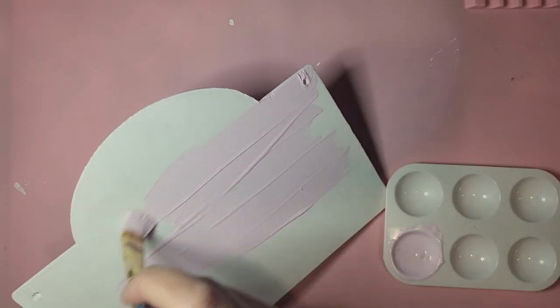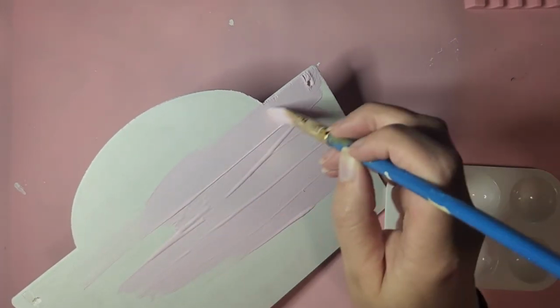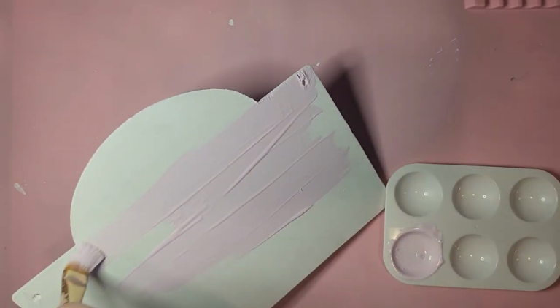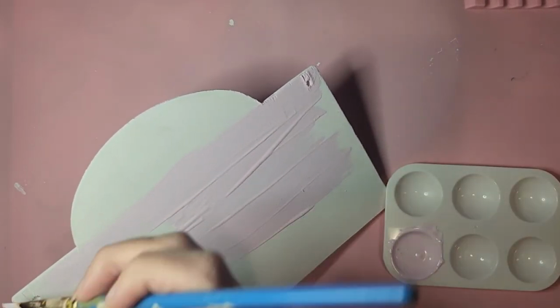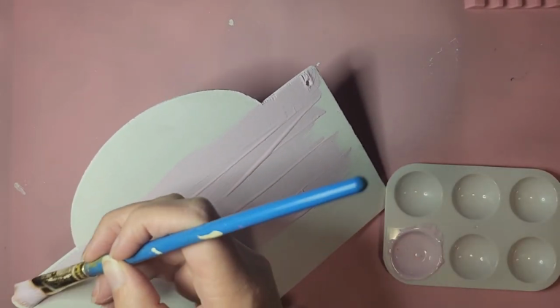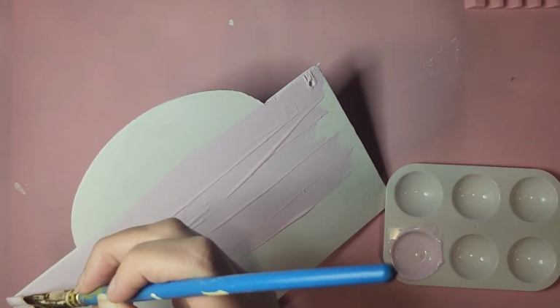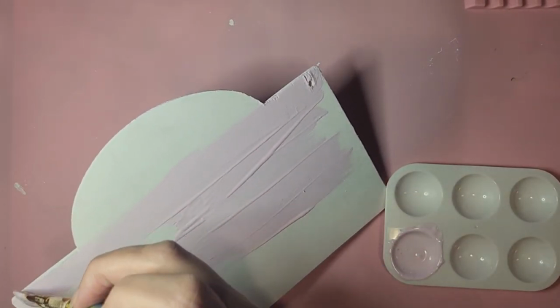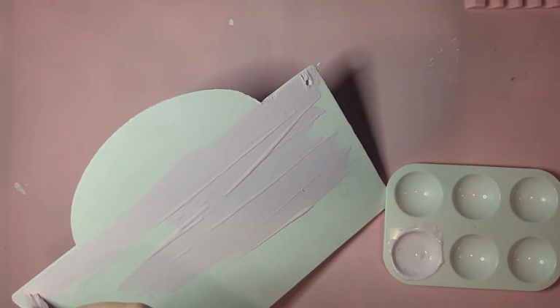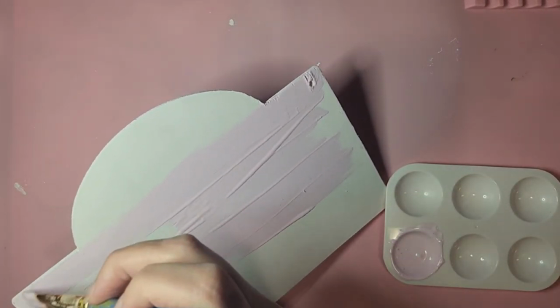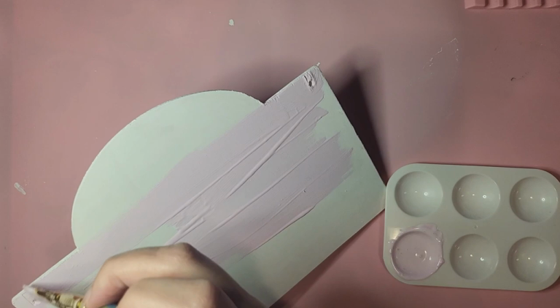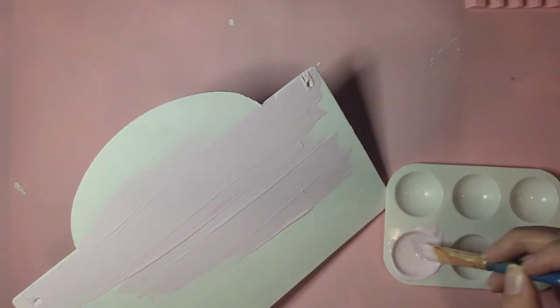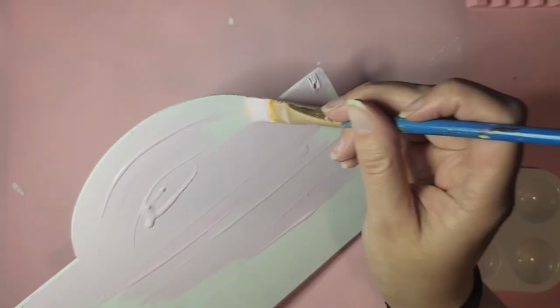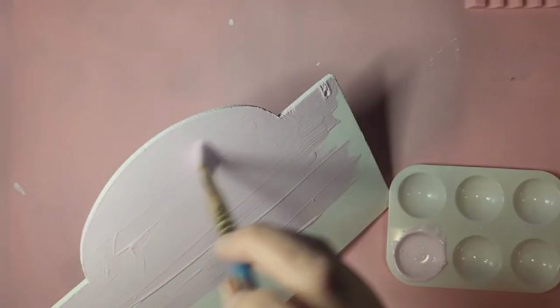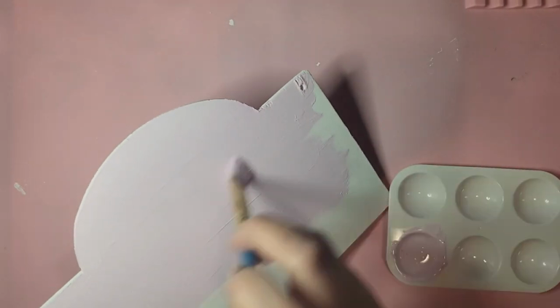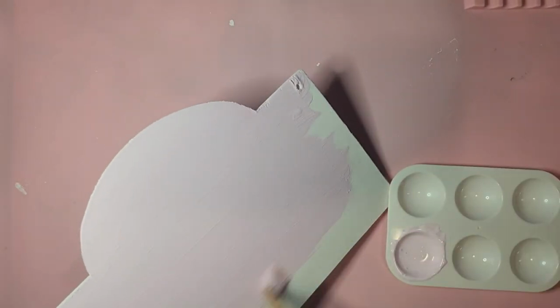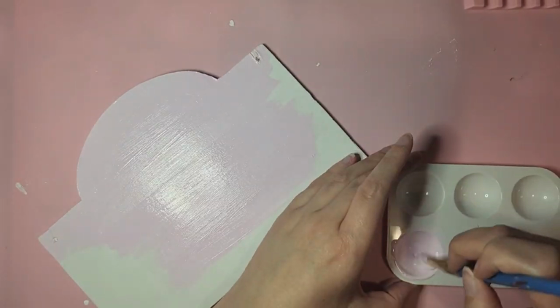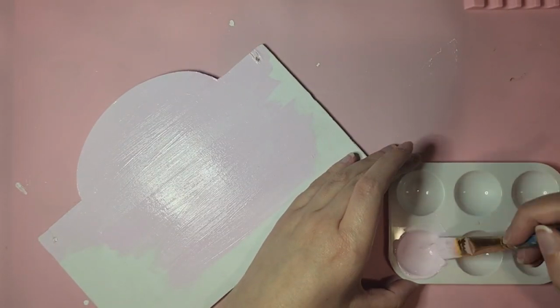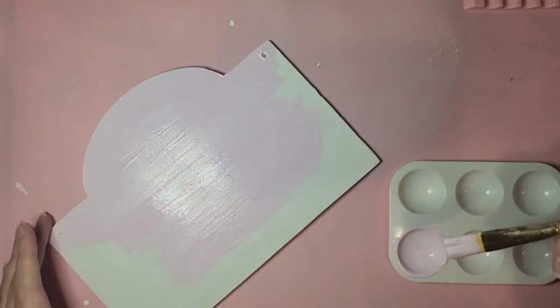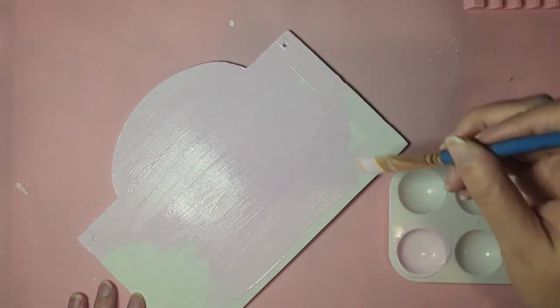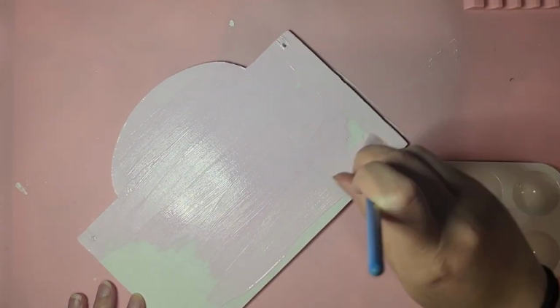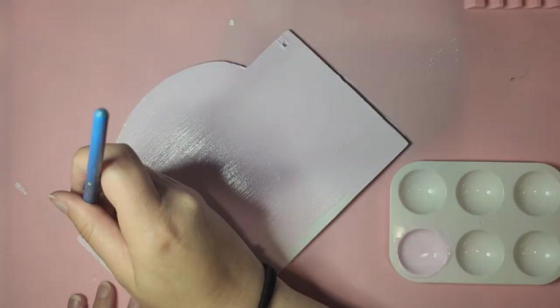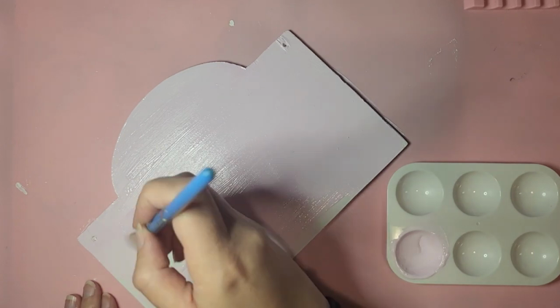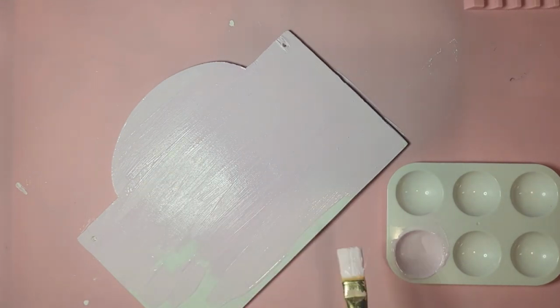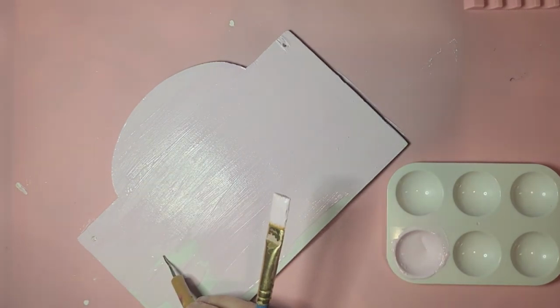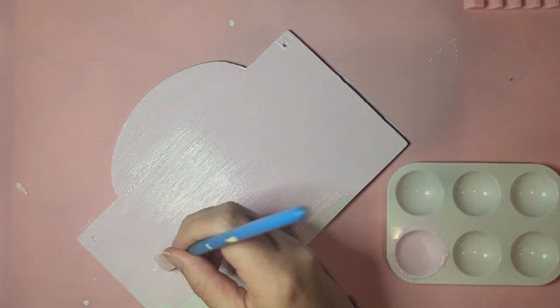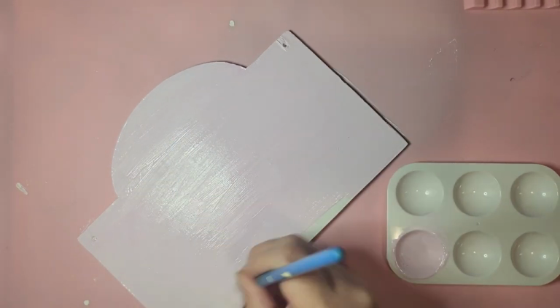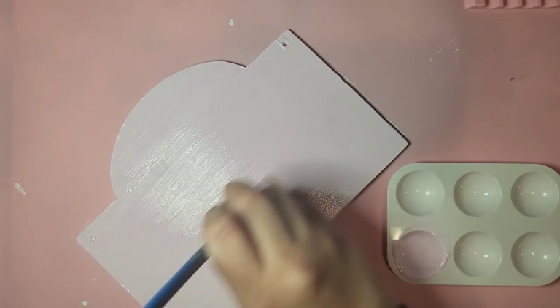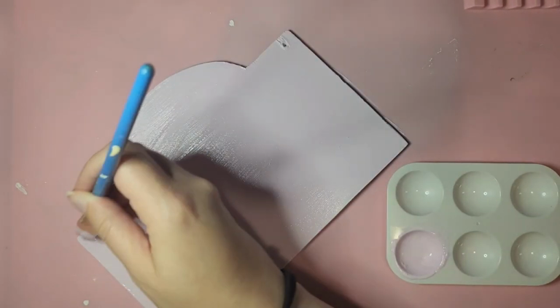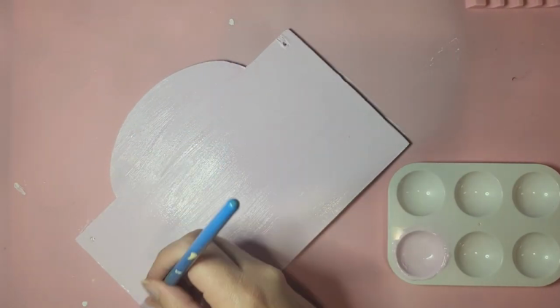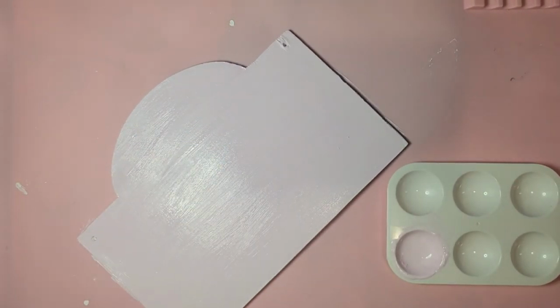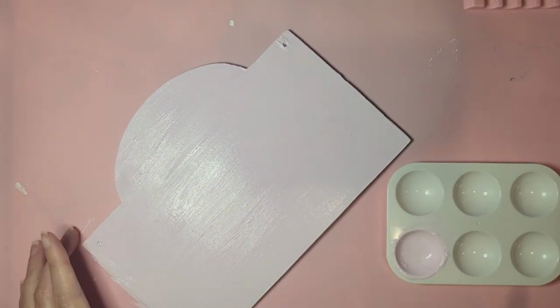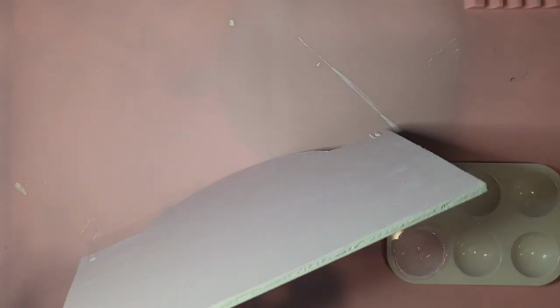And here we go again with the light baby pink. I do realize this is a bit too light and I do darken it up a little bit with another coat or two after this one.